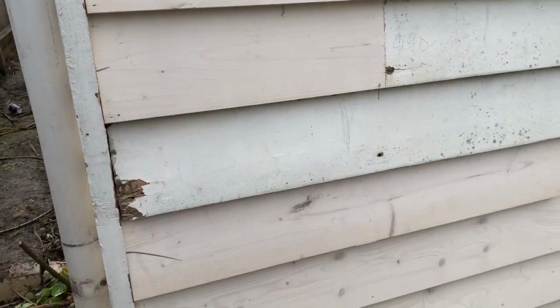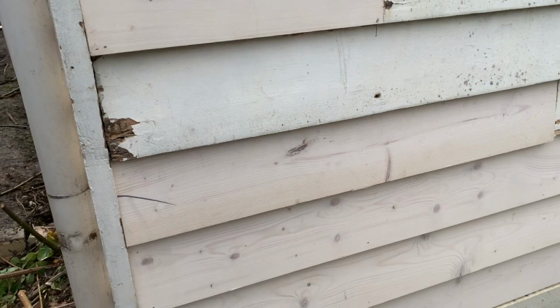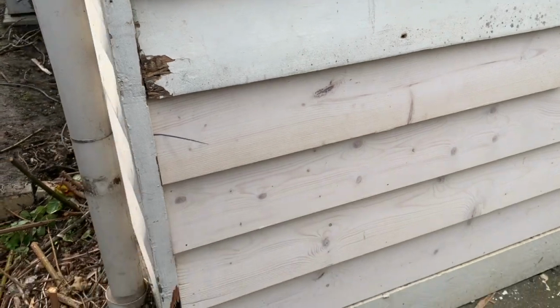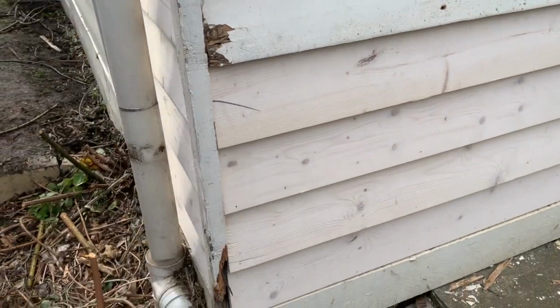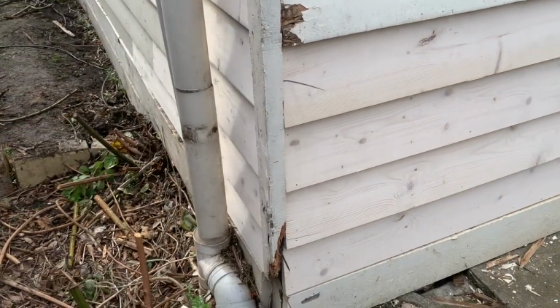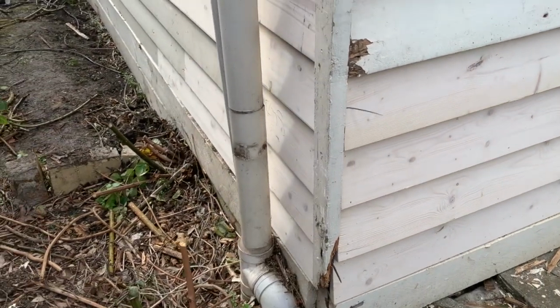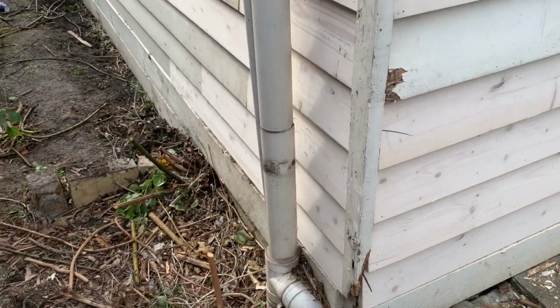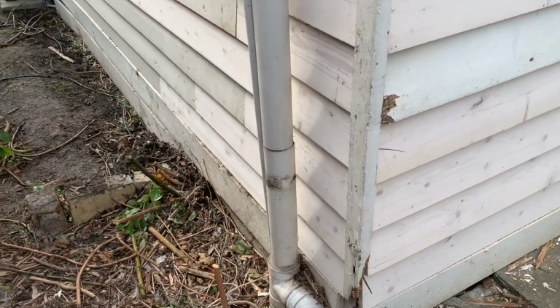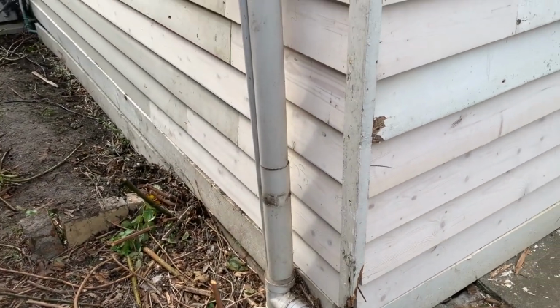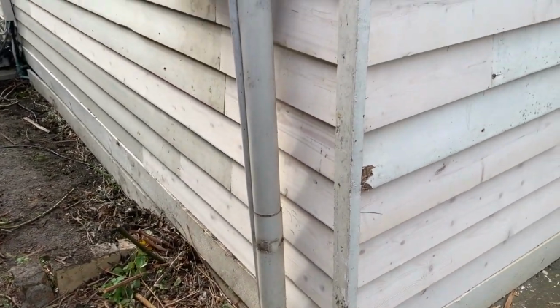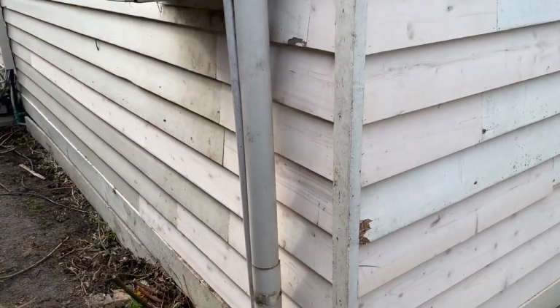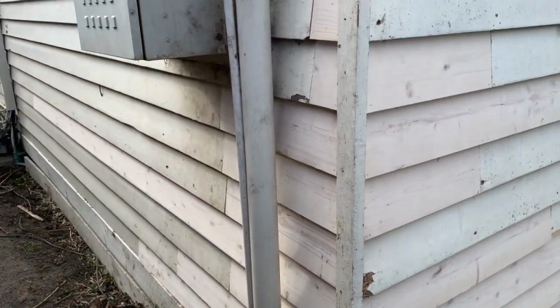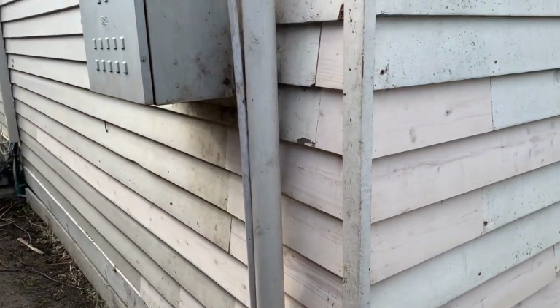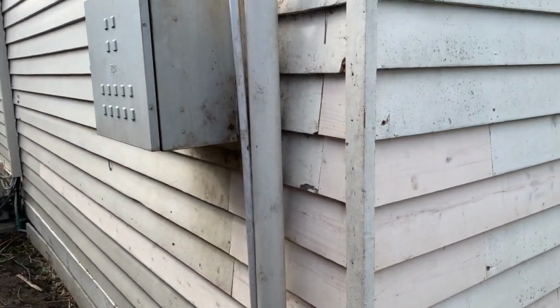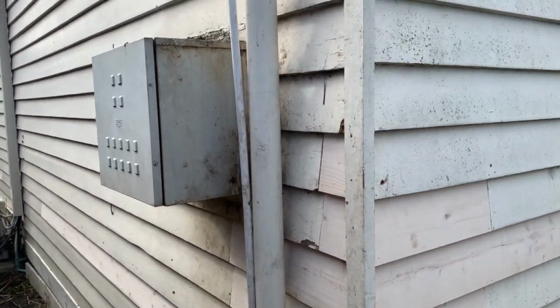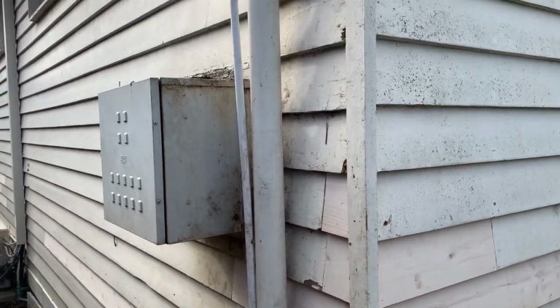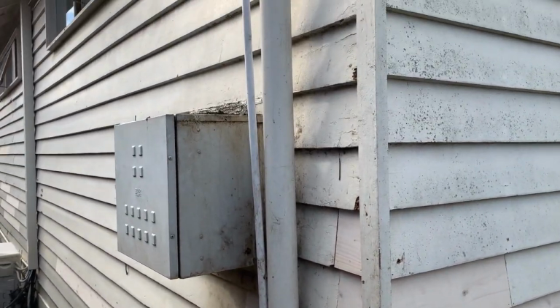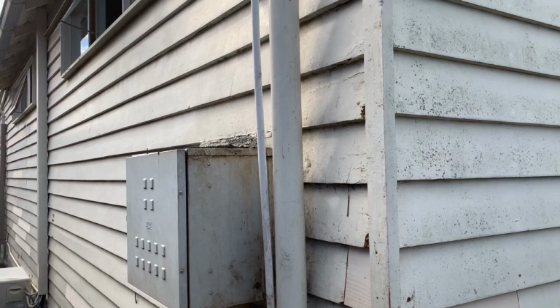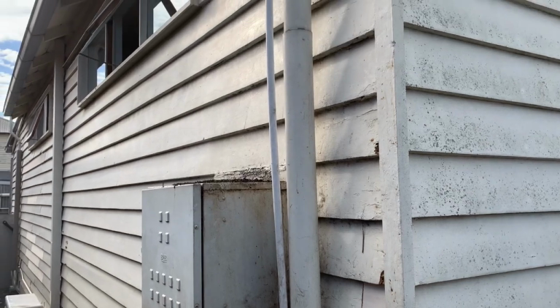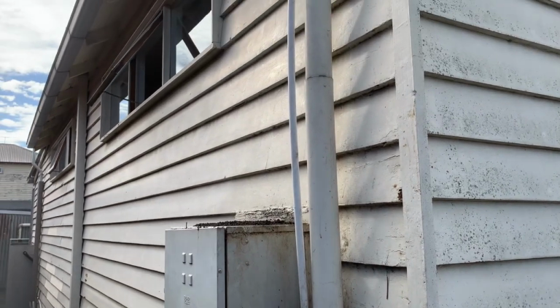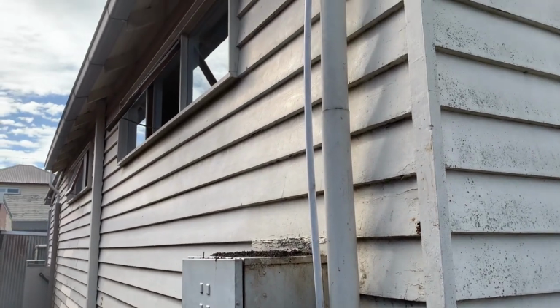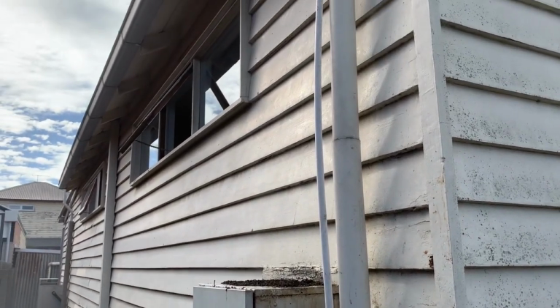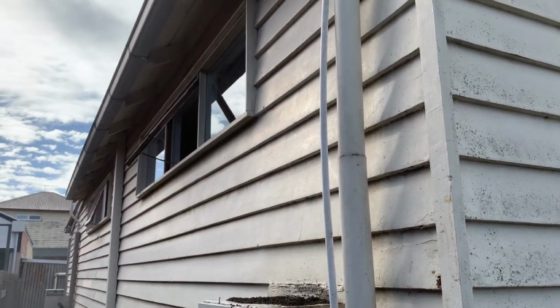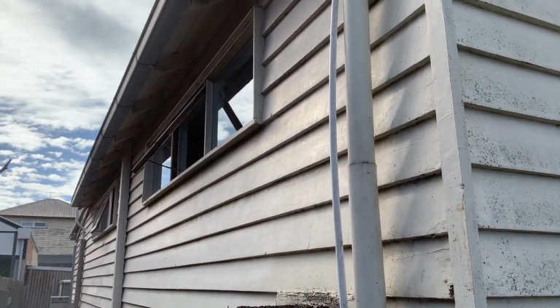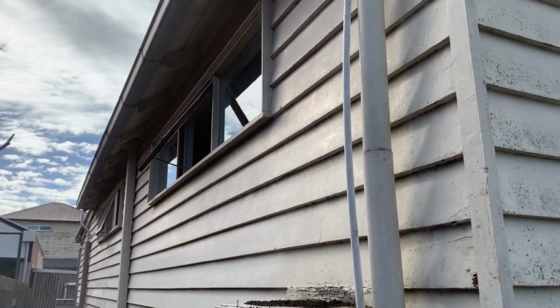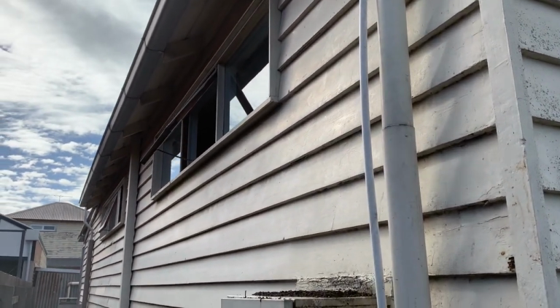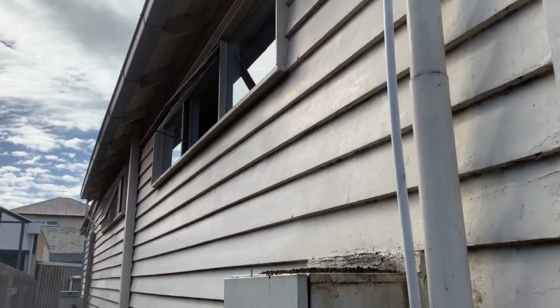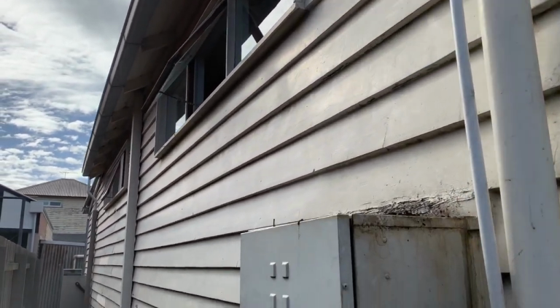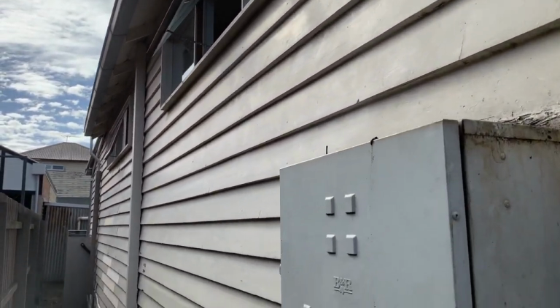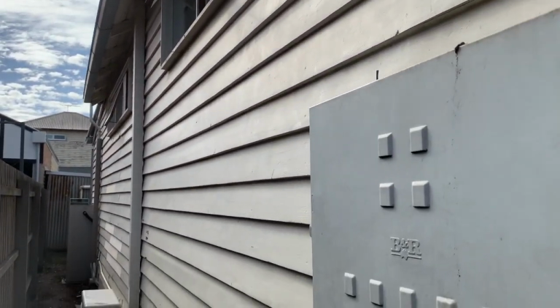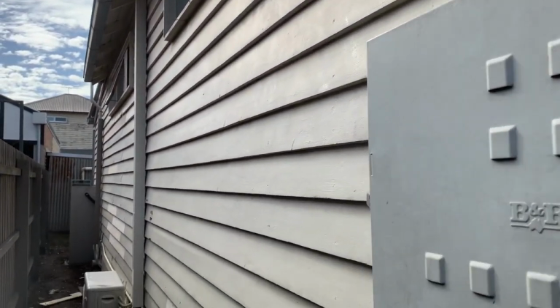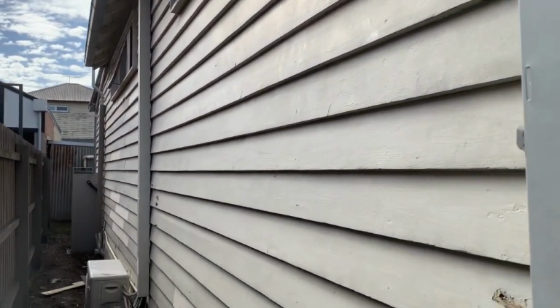Weatherboards always tend to rot in the same spot where the joins are and at the corners, and that is mainly happening because the weatherboards haven't been painted or protected and the gaps haven't been filled in many, many years.